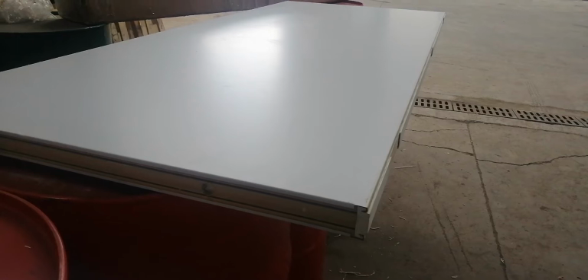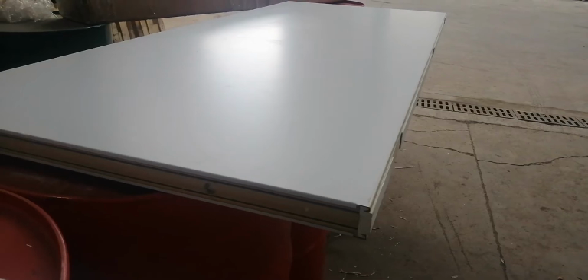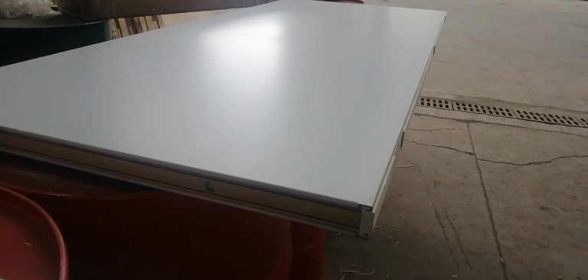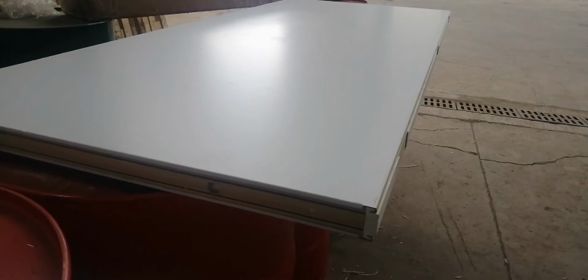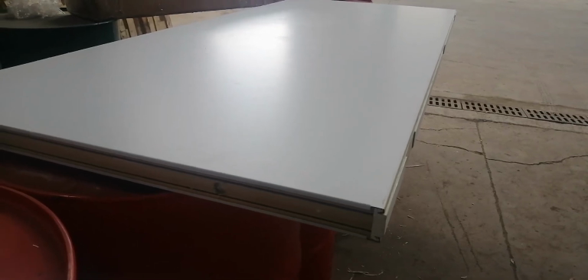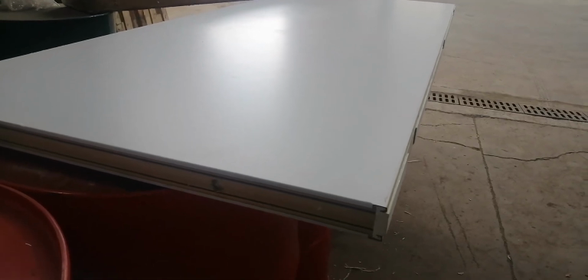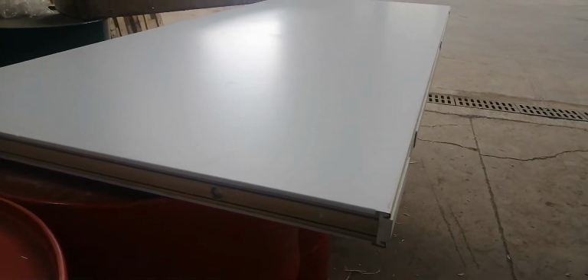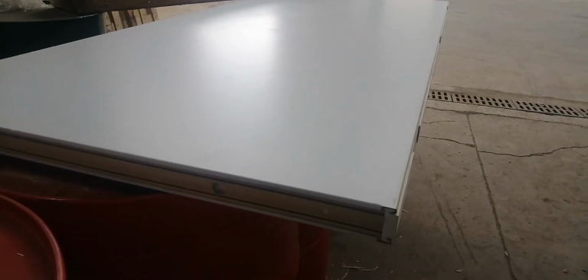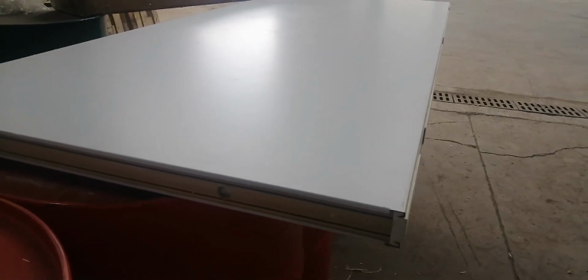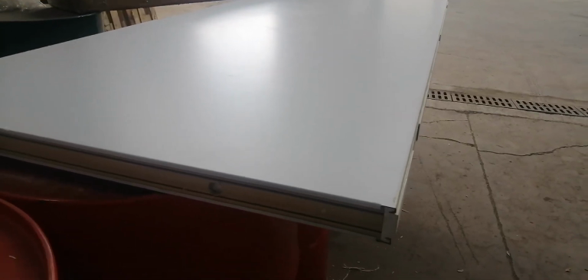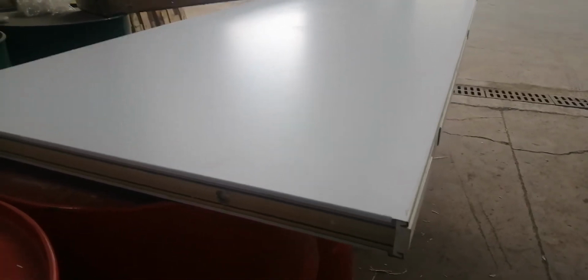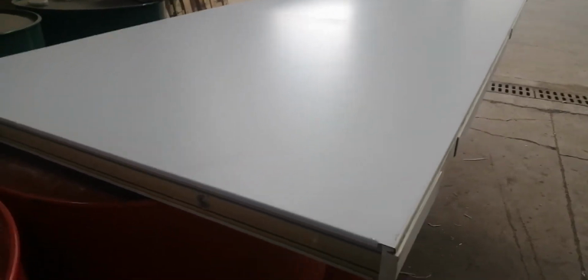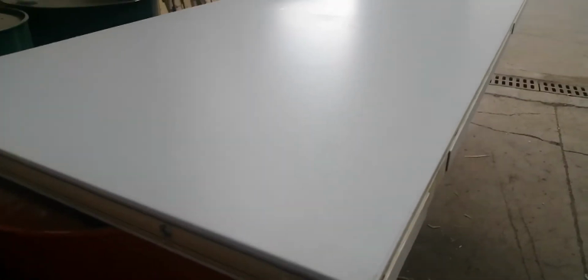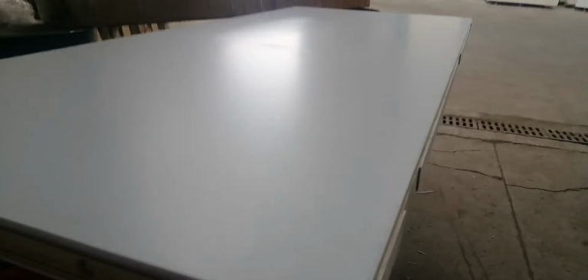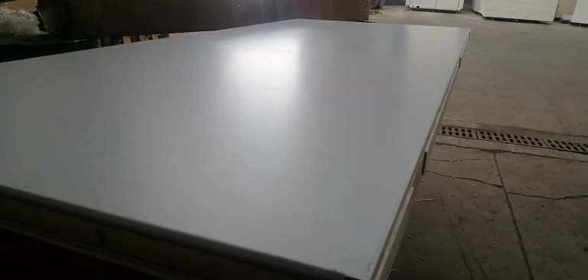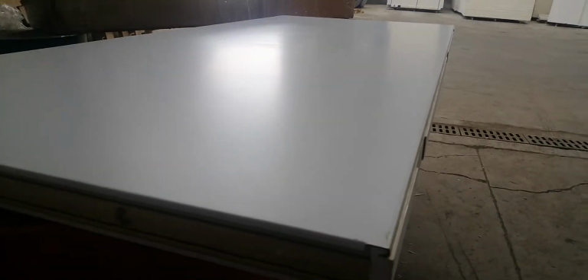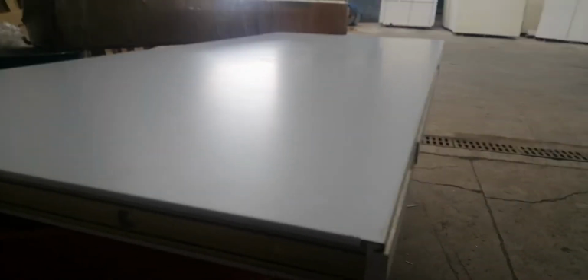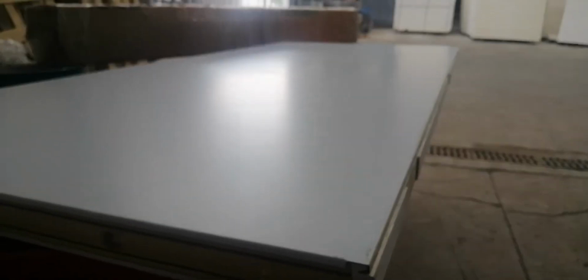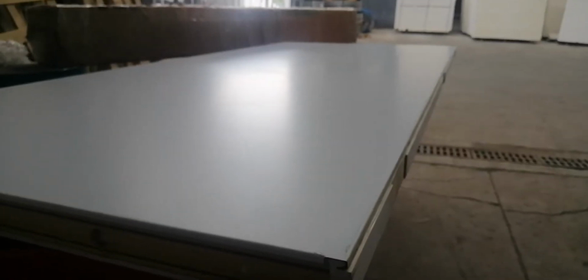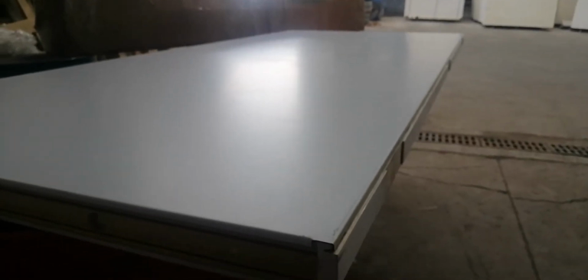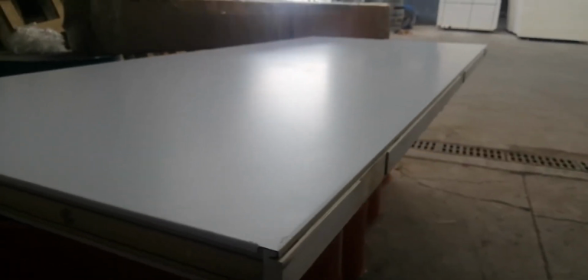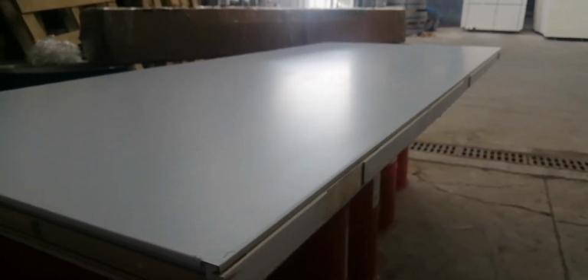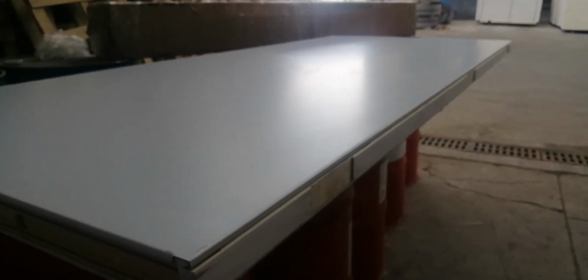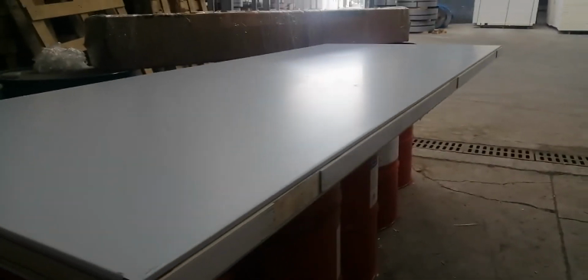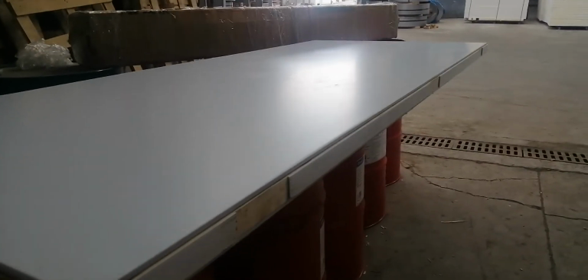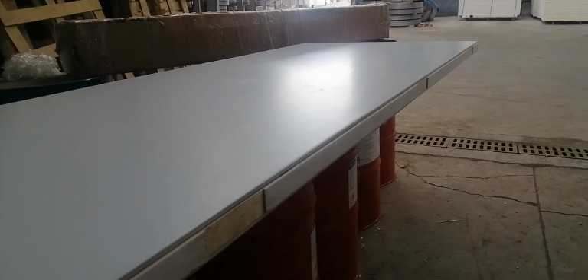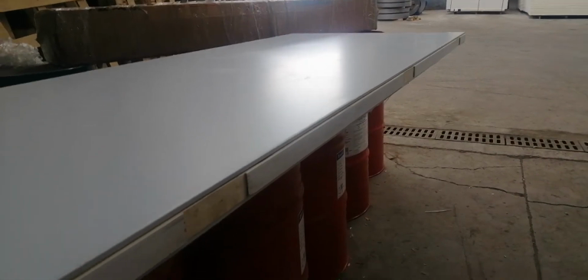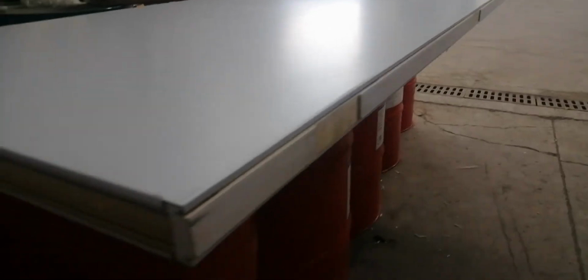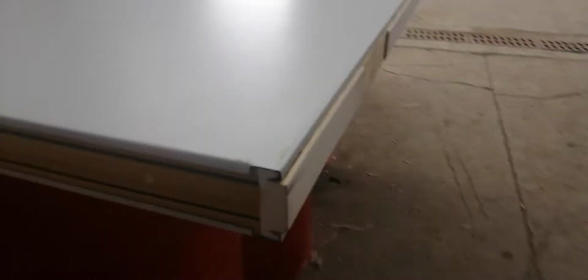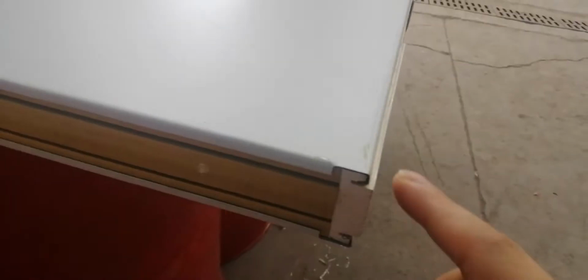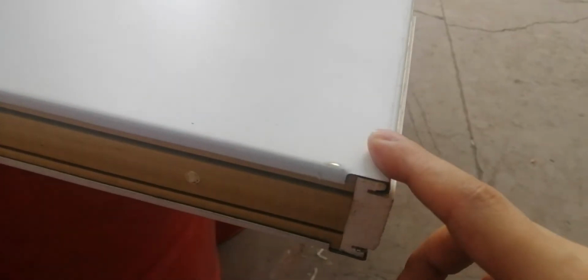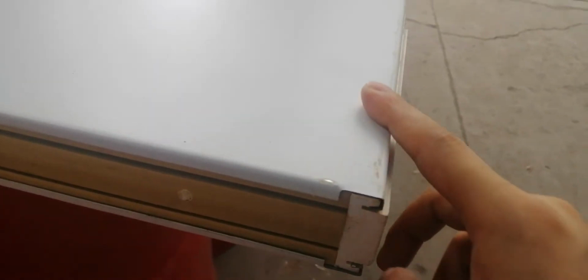We just made a new American steel door. The surface is very smooth, no kink.